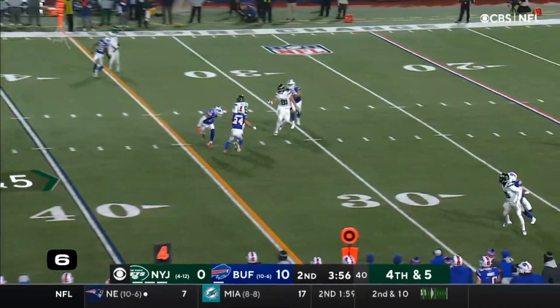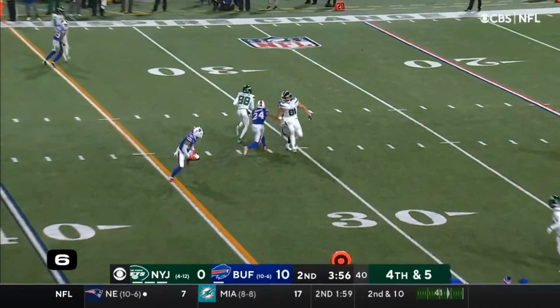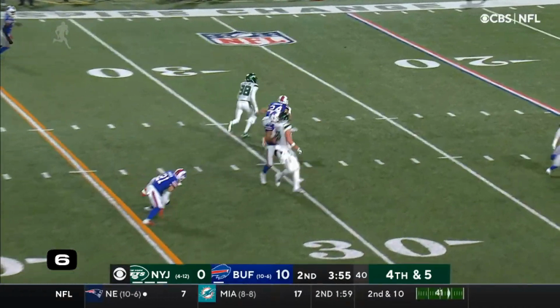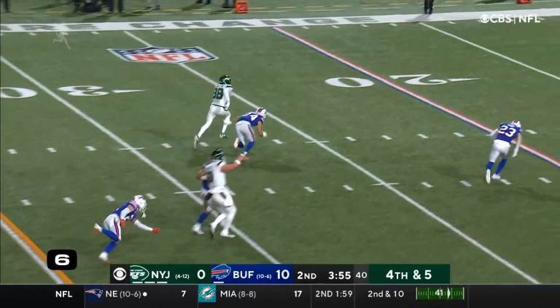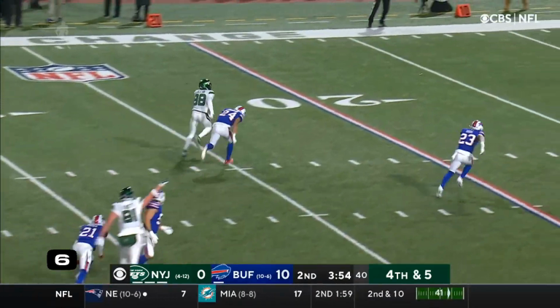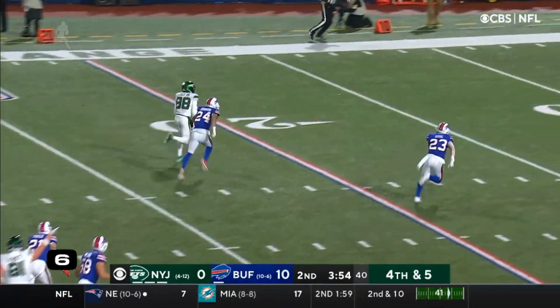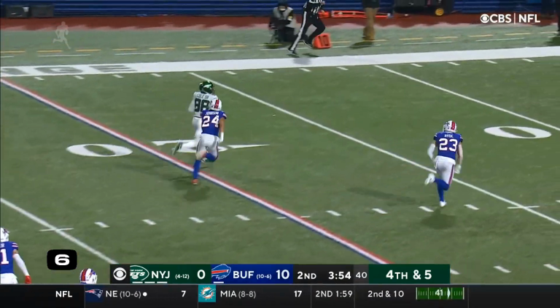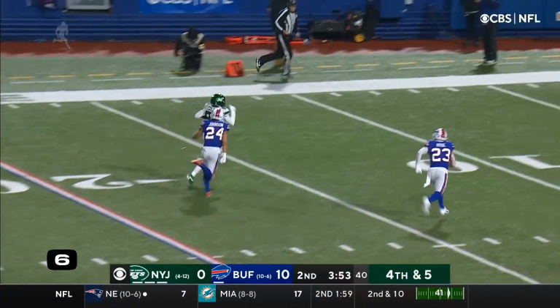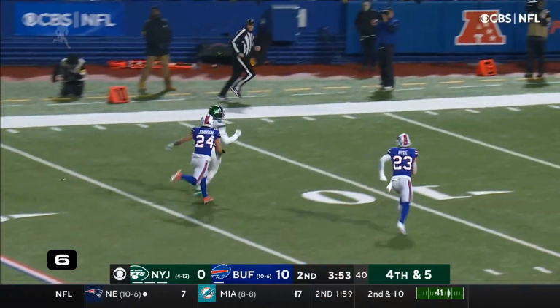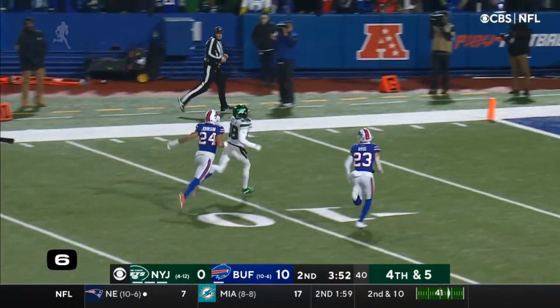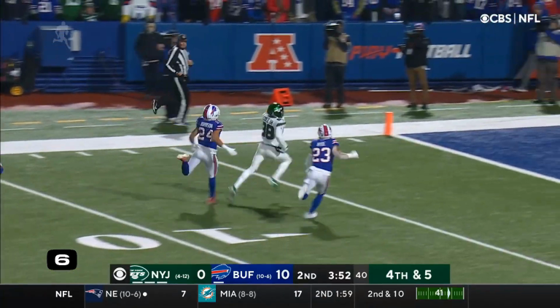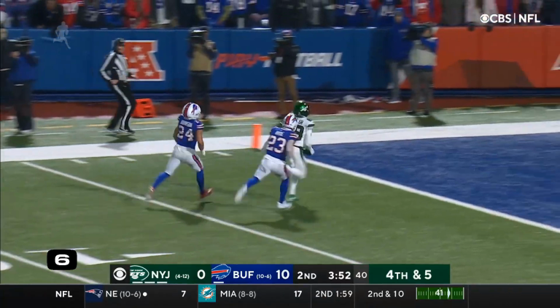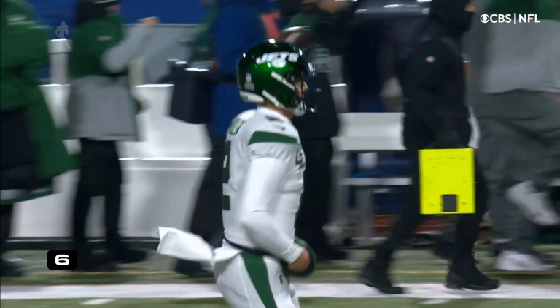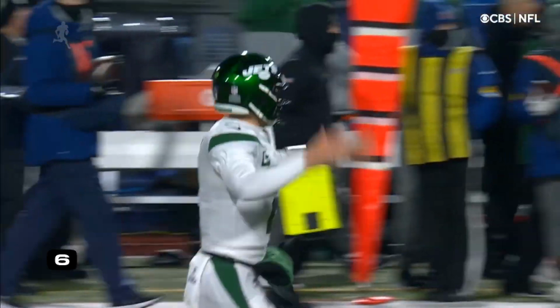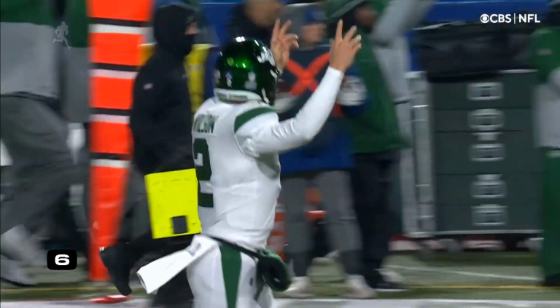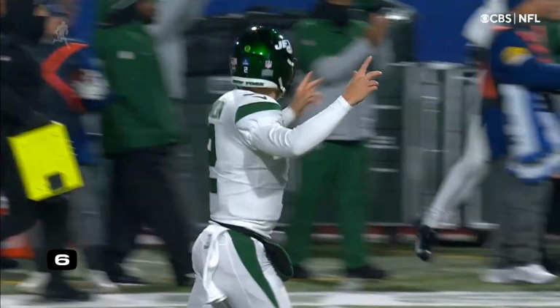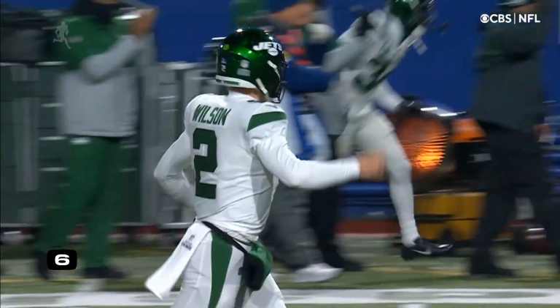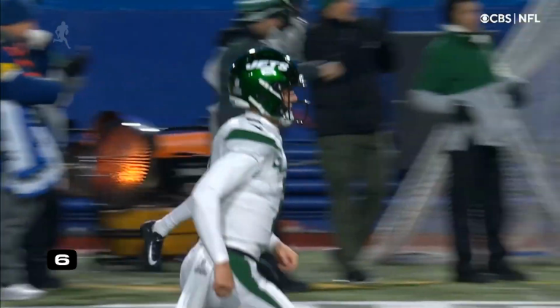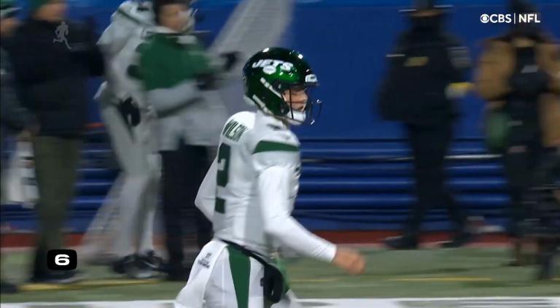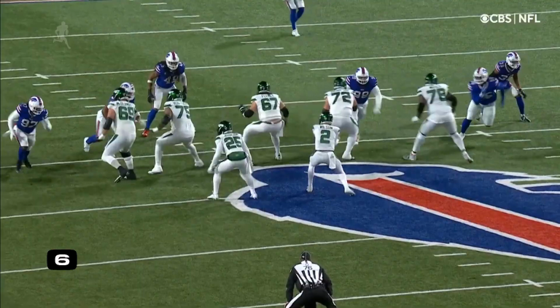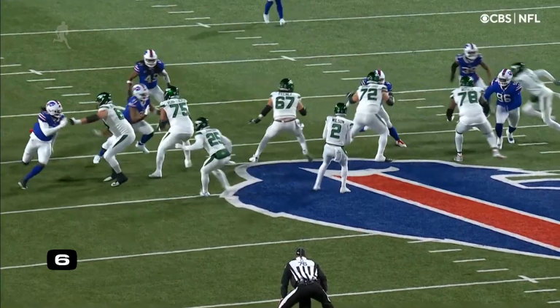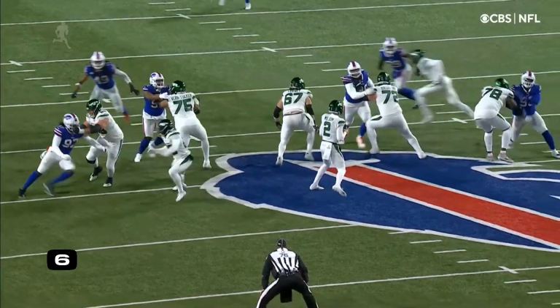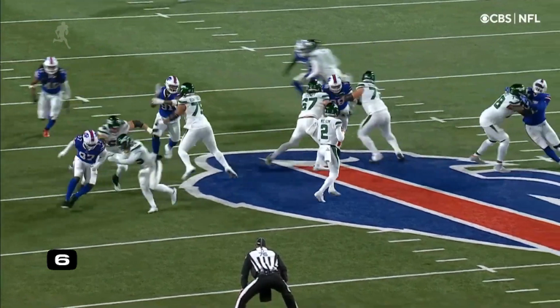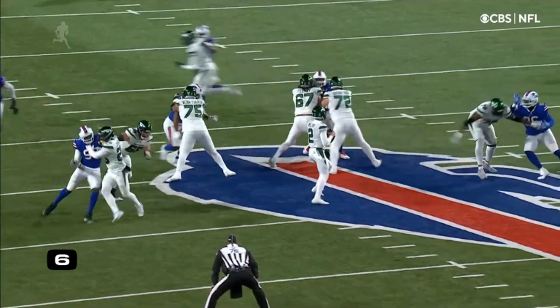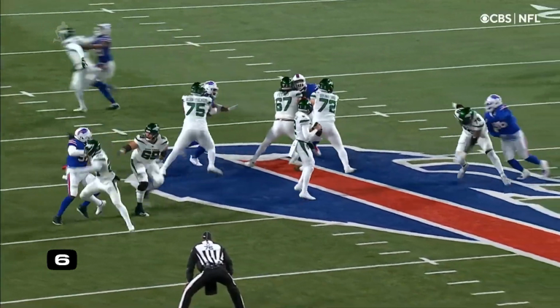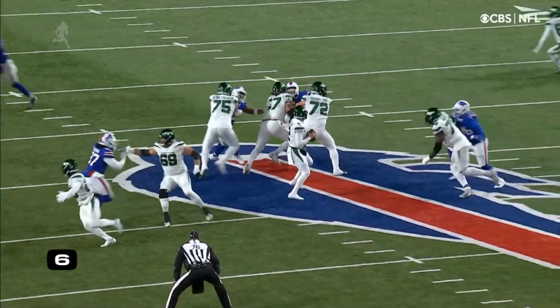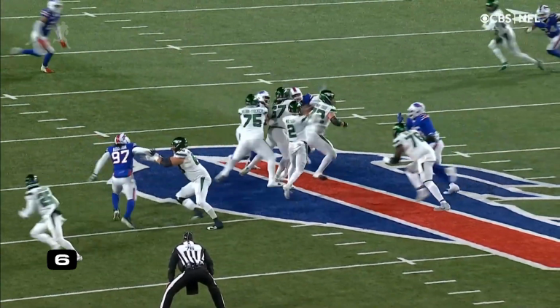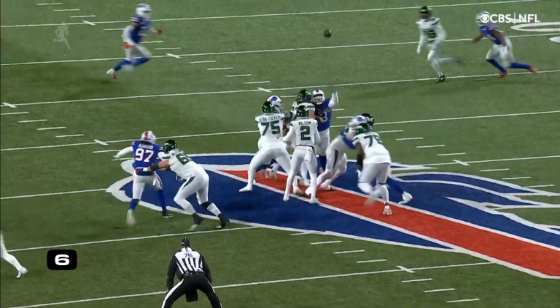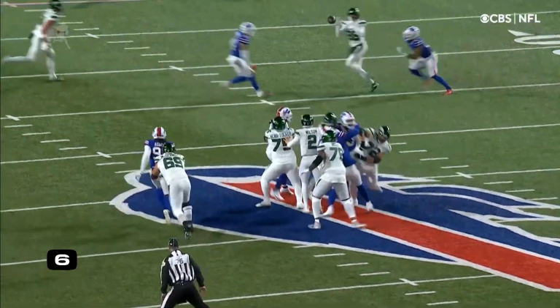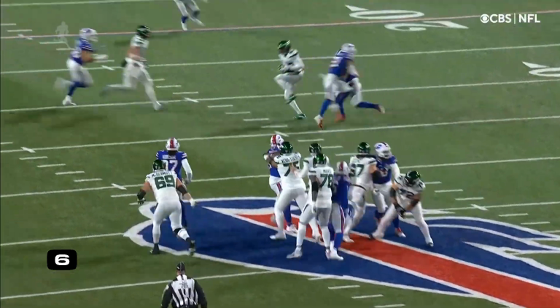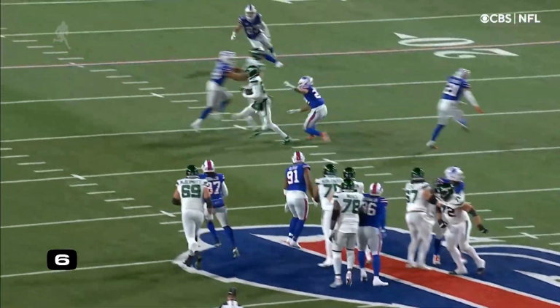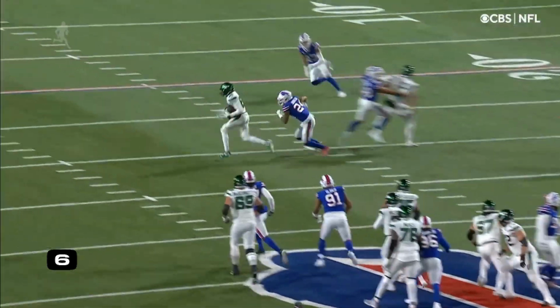And it is caught on the play by Cole! Beats Johnson, he'll beat Hight, and he takes it in for six. Just four with the extra point coming up.